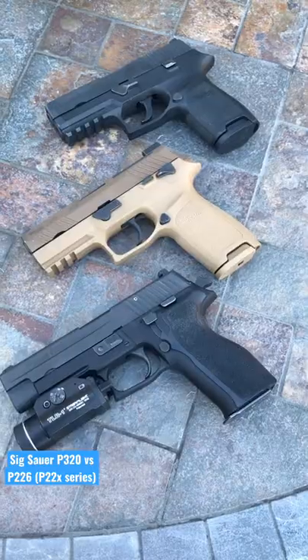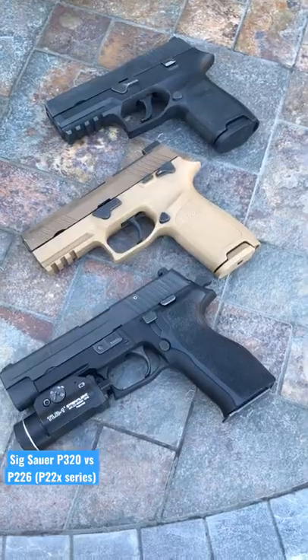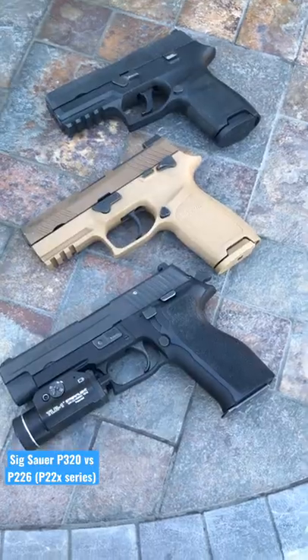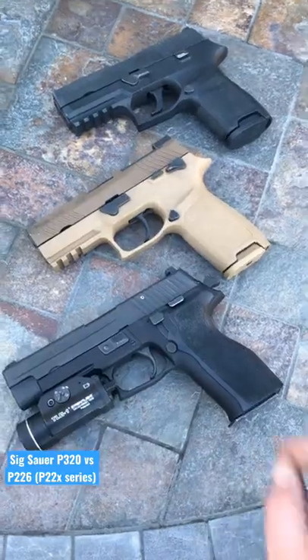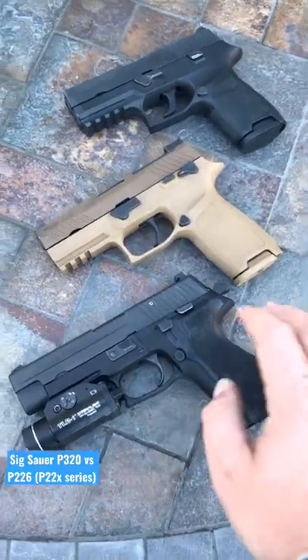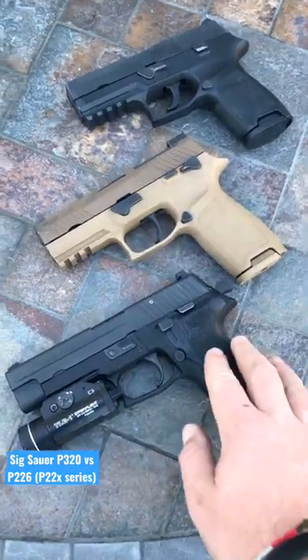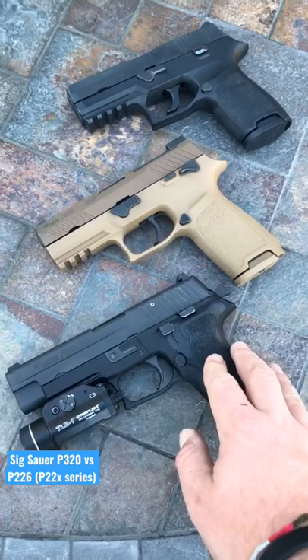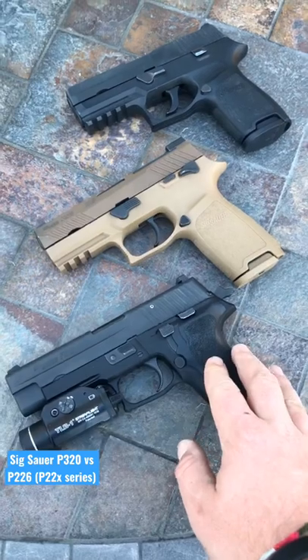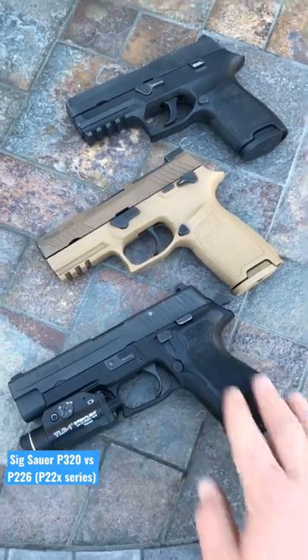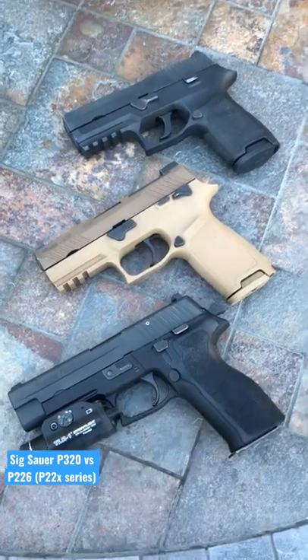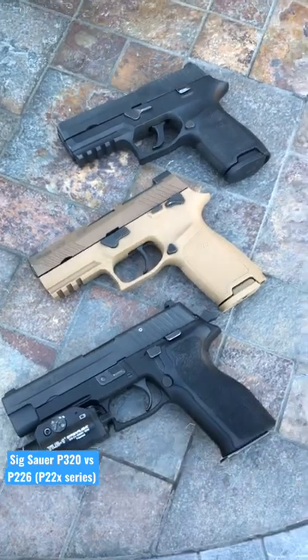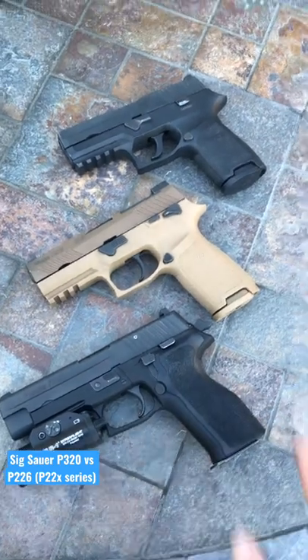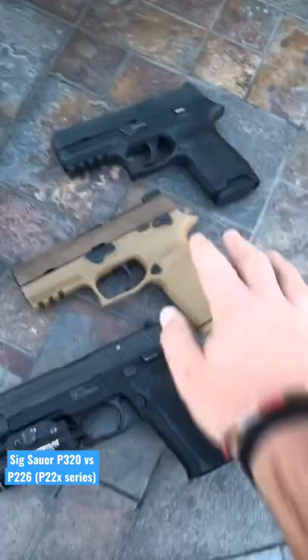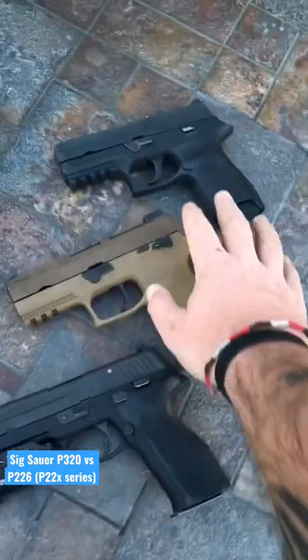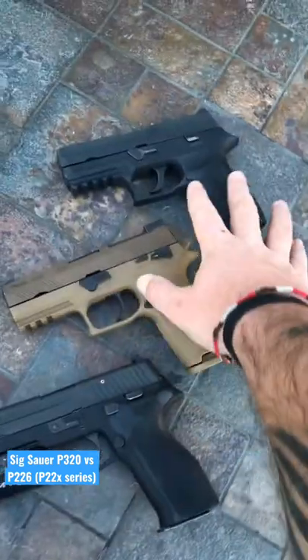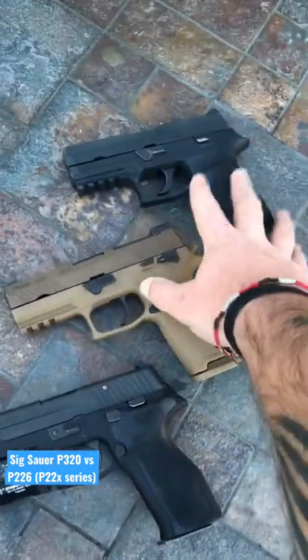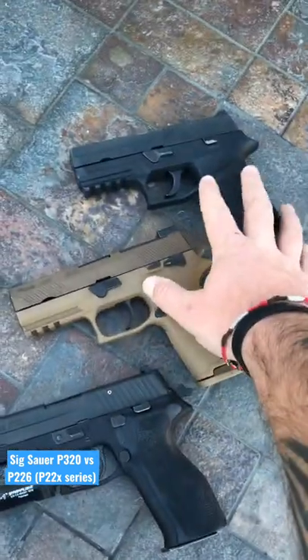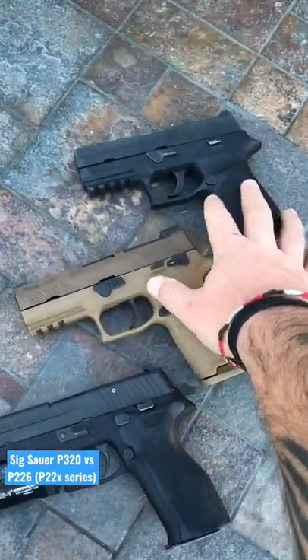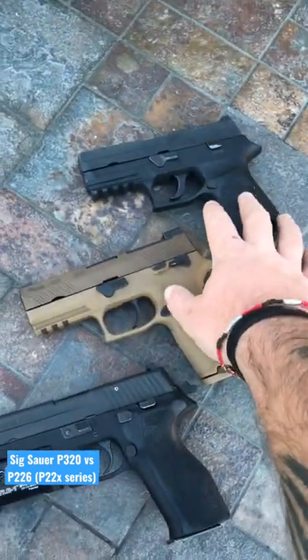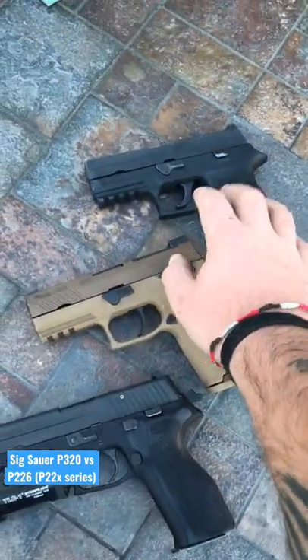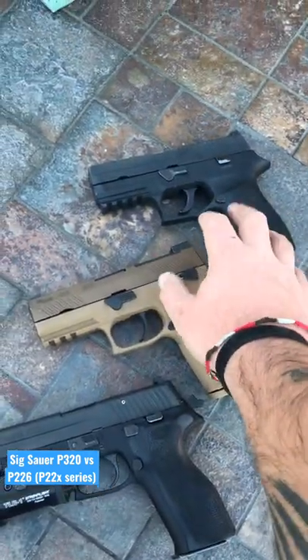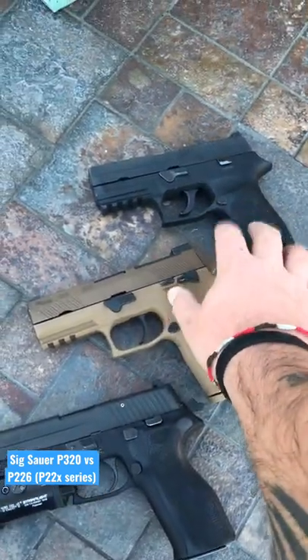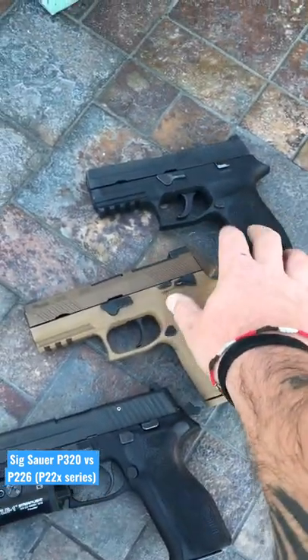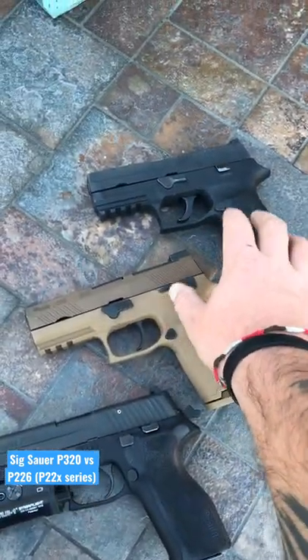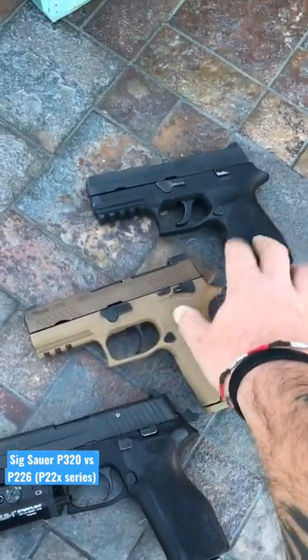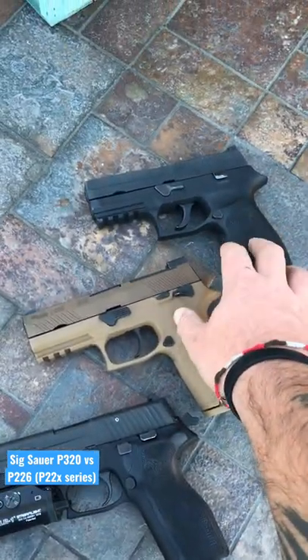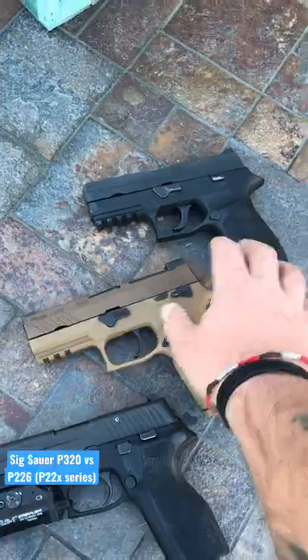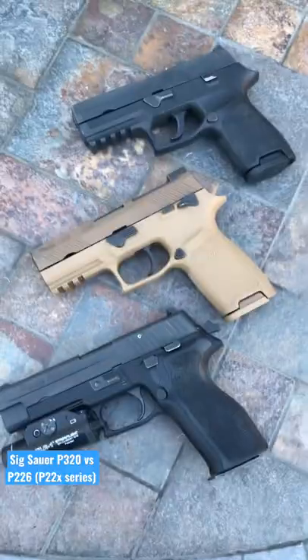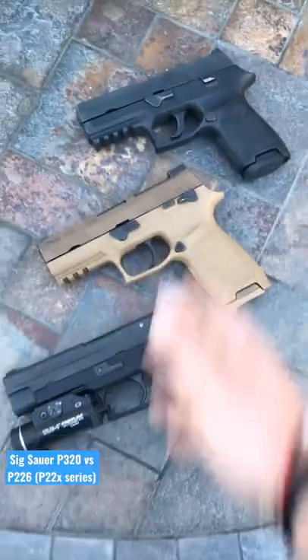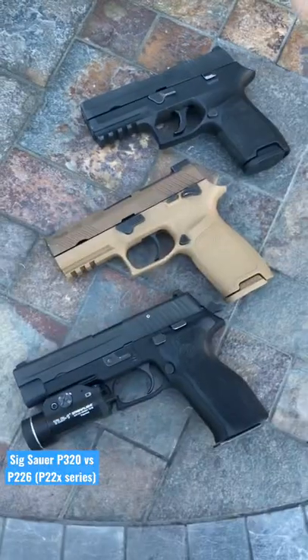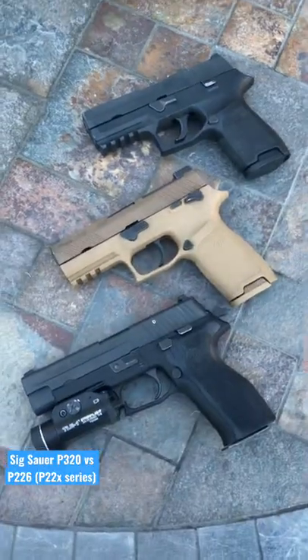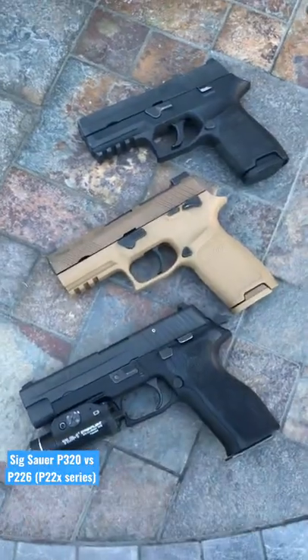My personal preference is that I like the P226 series more, but the P320 is the more cost-effective option and the new standard with SIG pistols. All of these are good pistols.